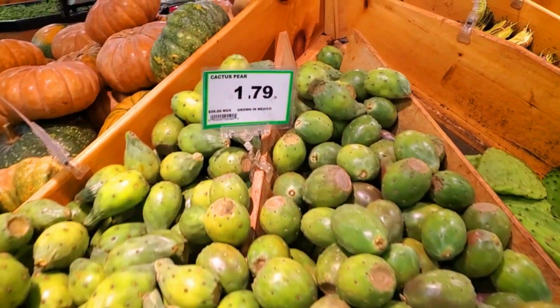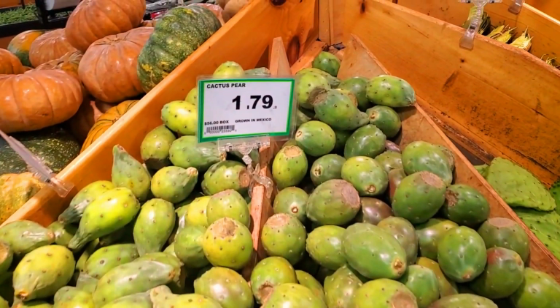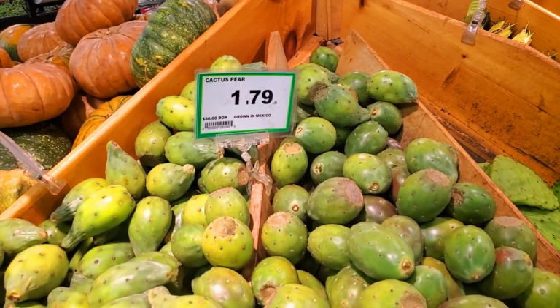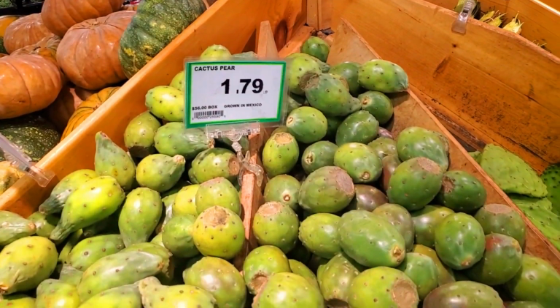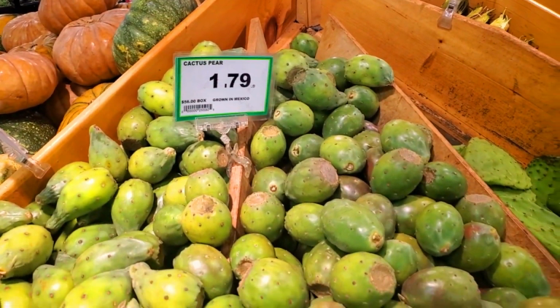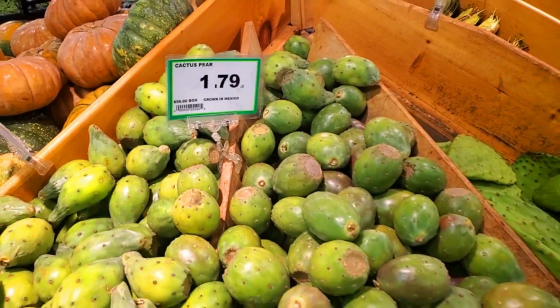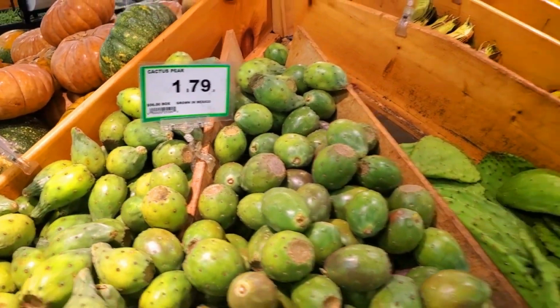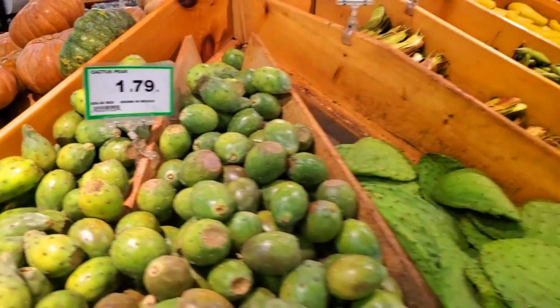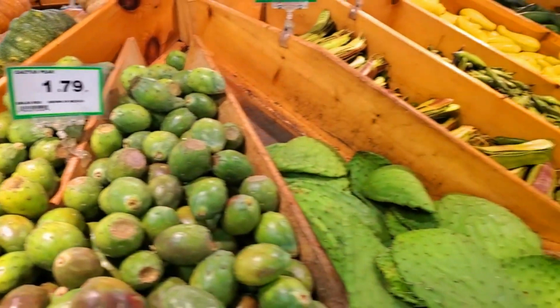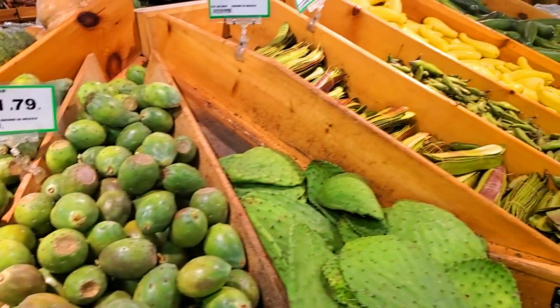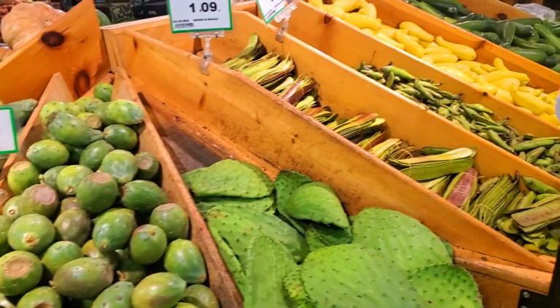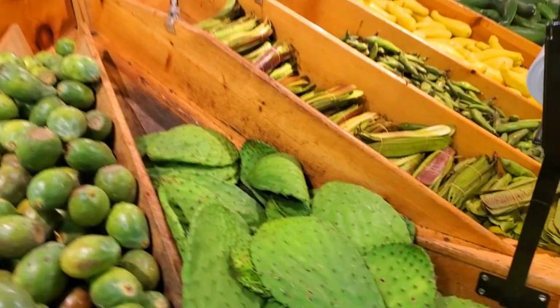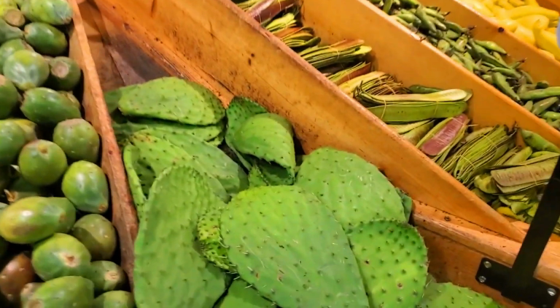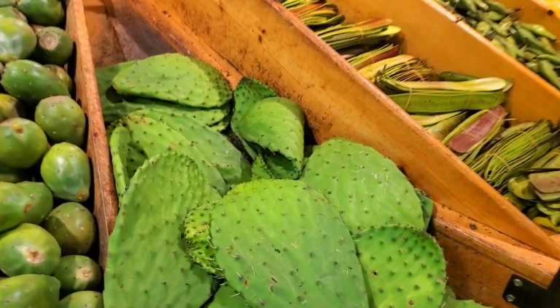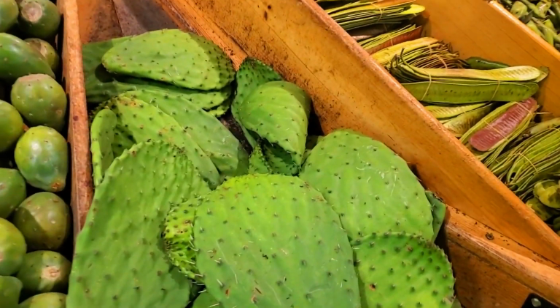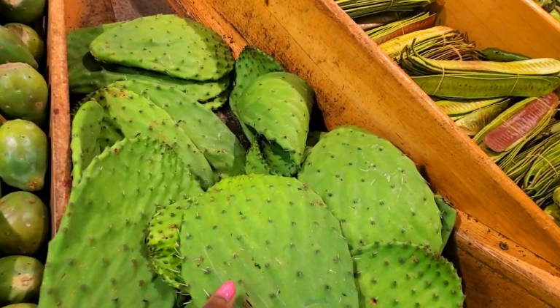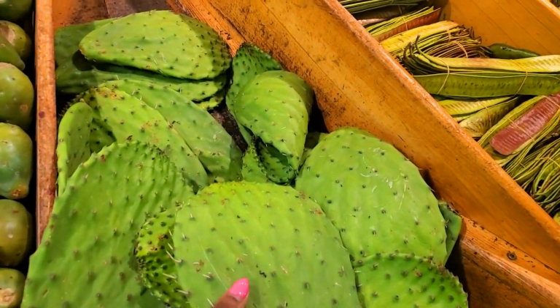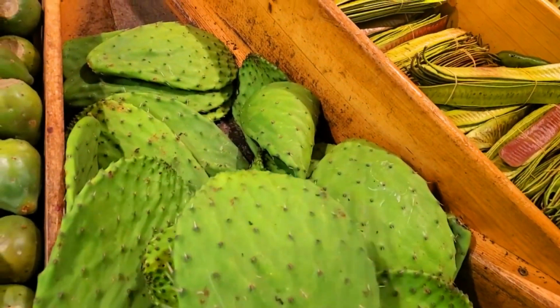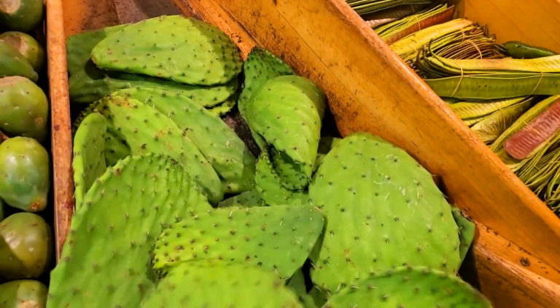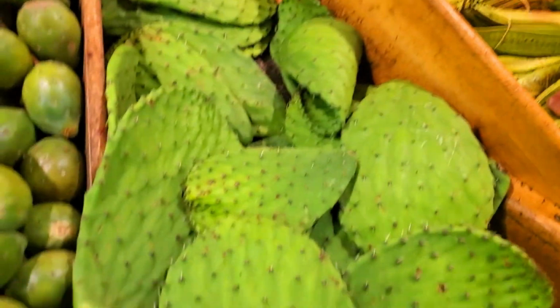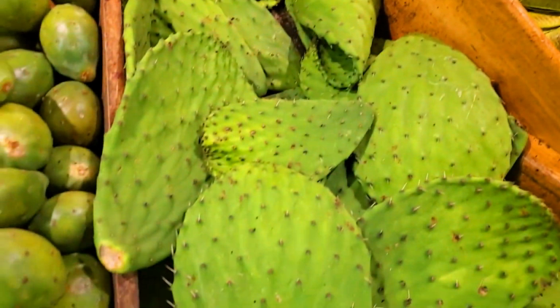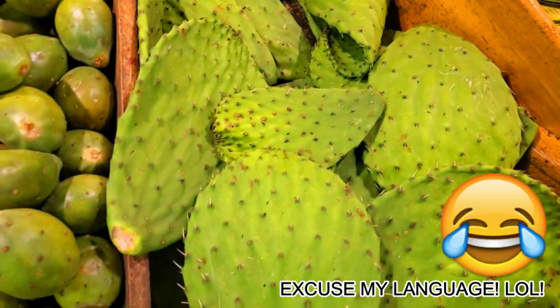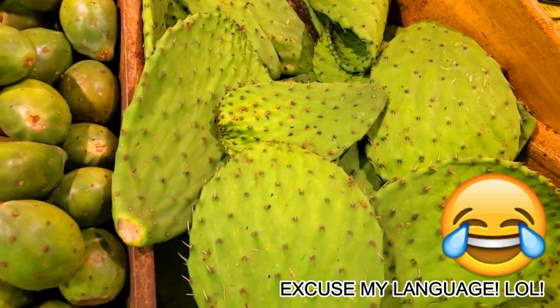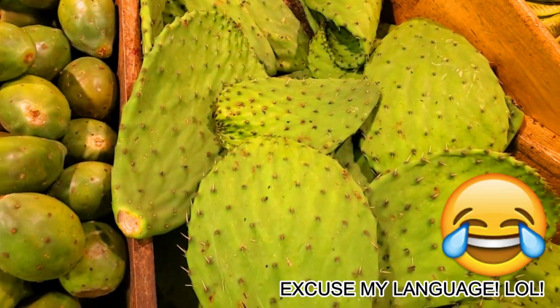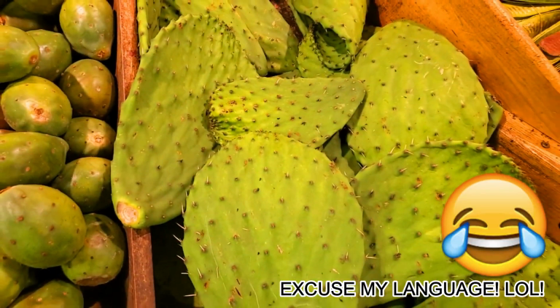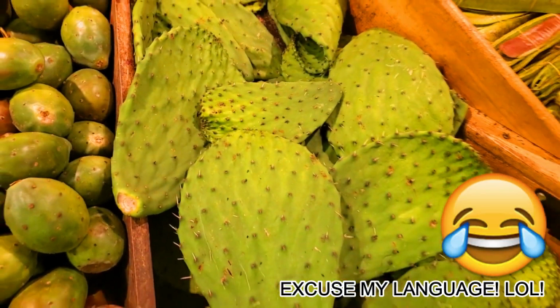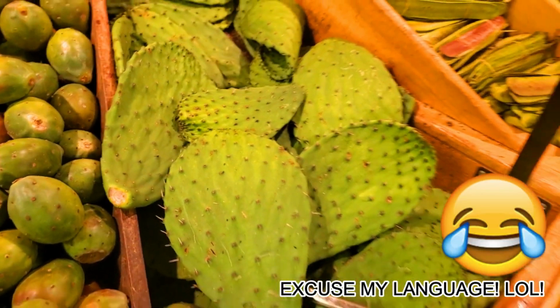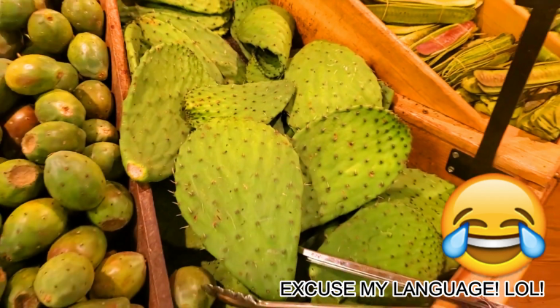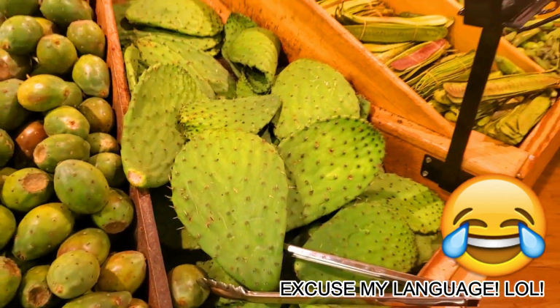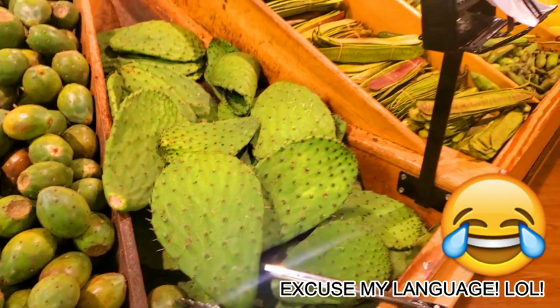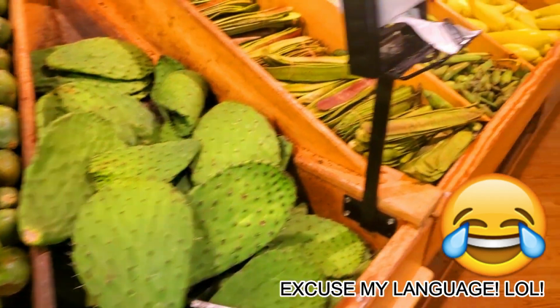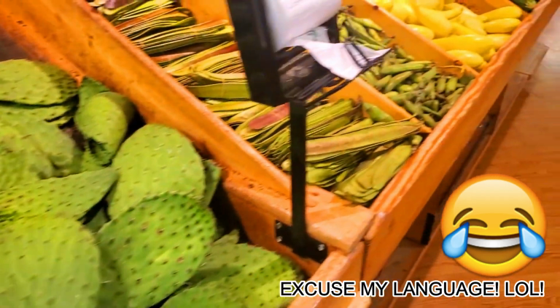Cactus pear — I'm going to give these a try. And this is a cactus leaf. Ow! I don't know why I didn't think that would be spiky. Oh my goodness.